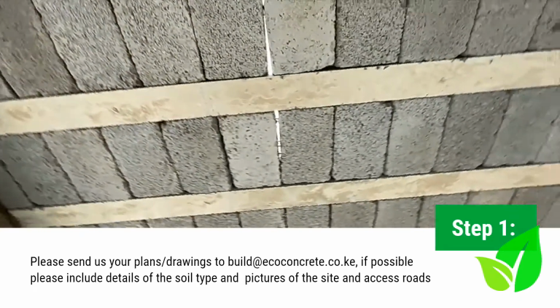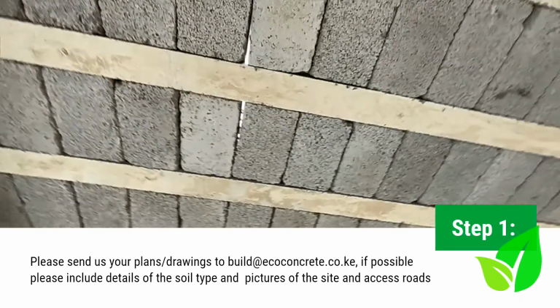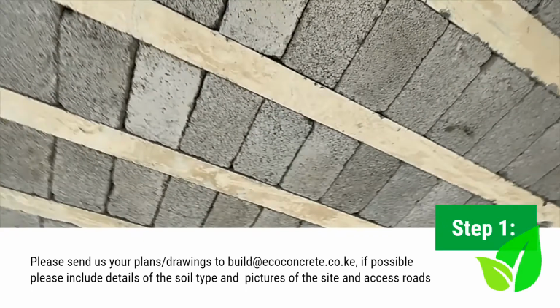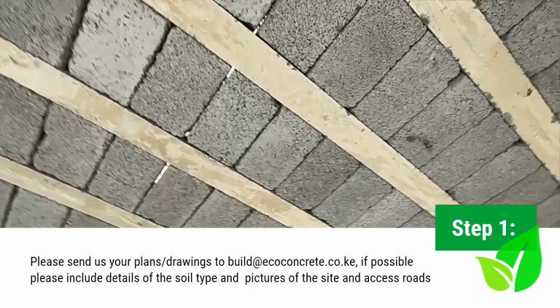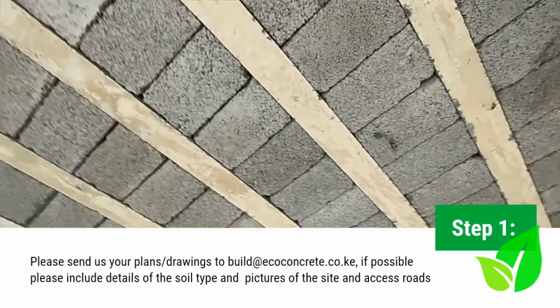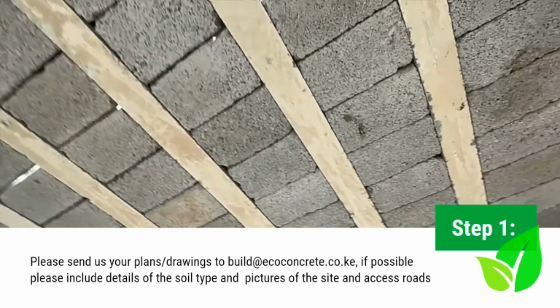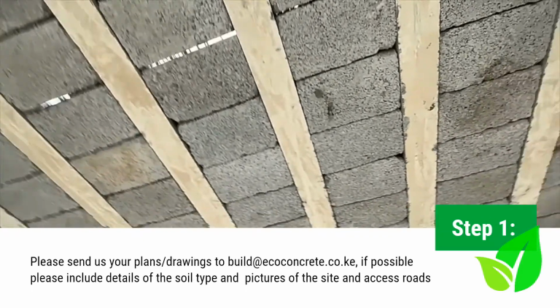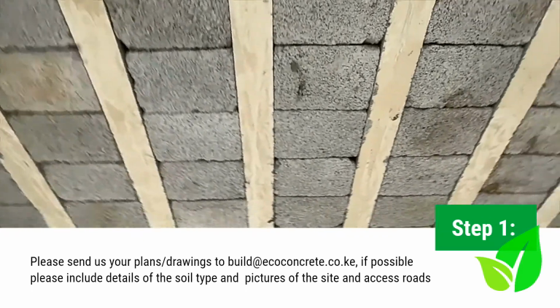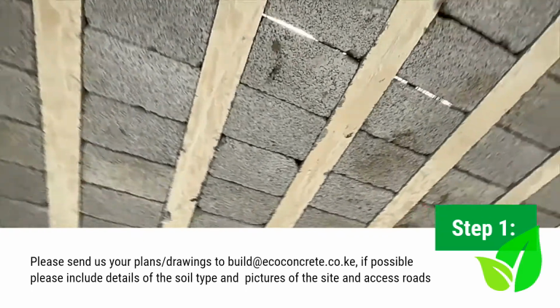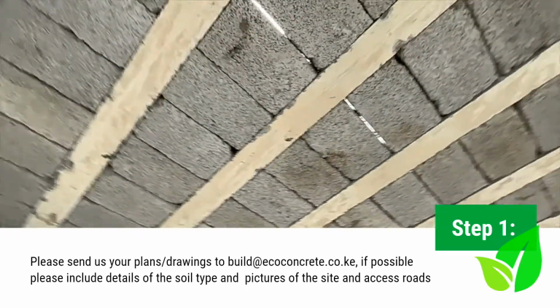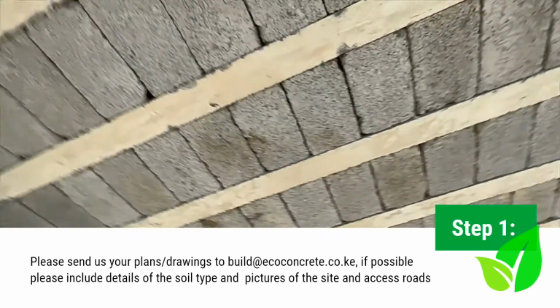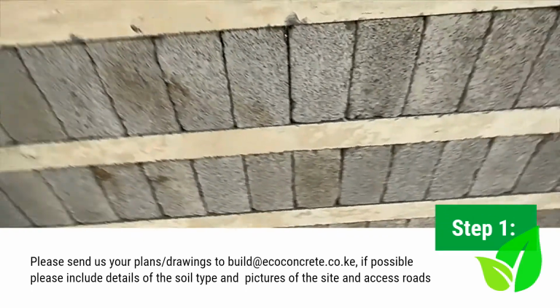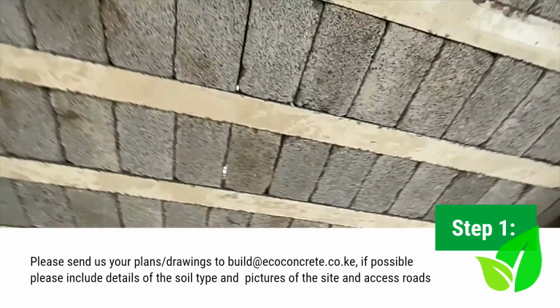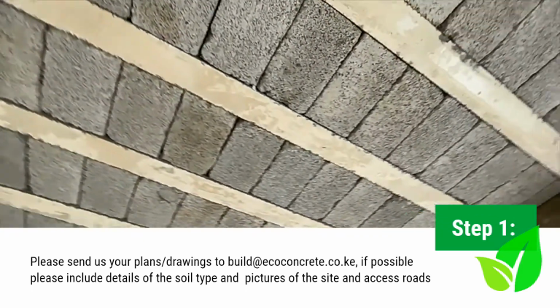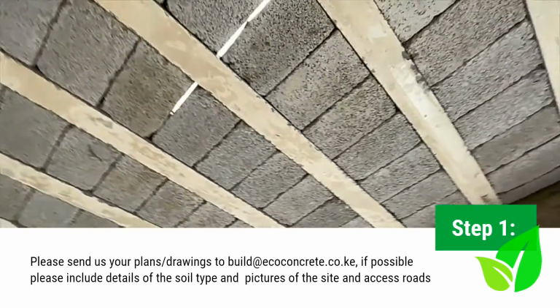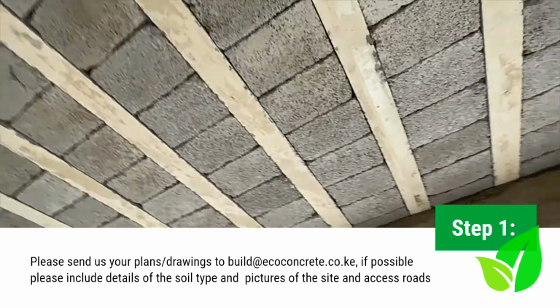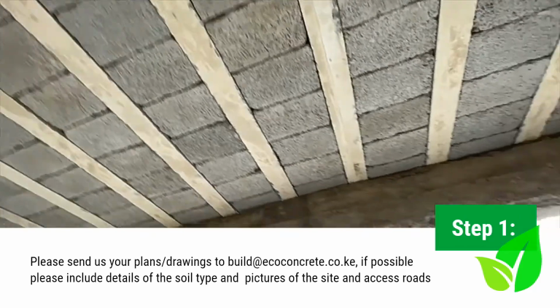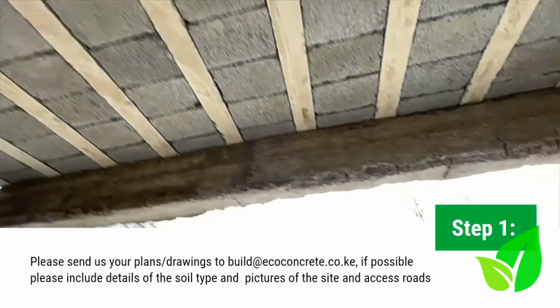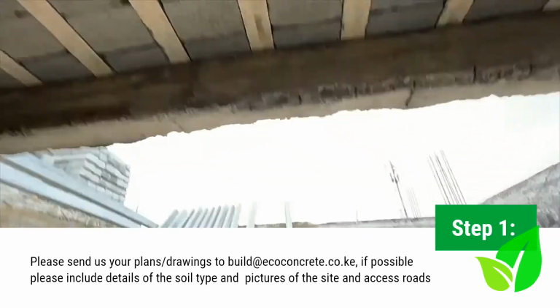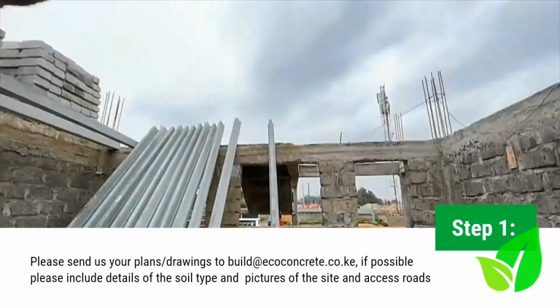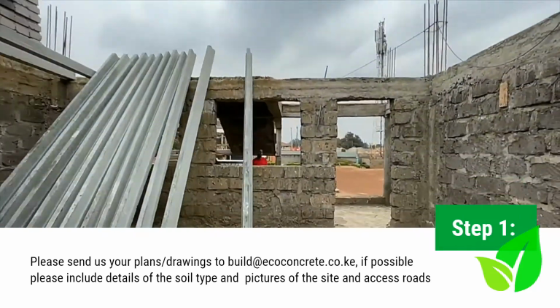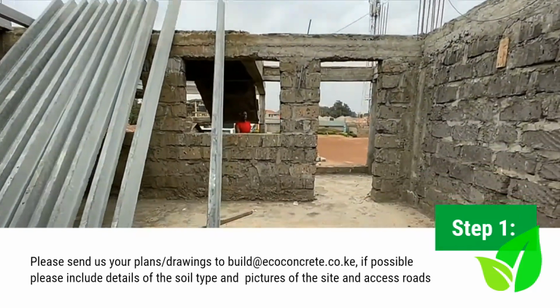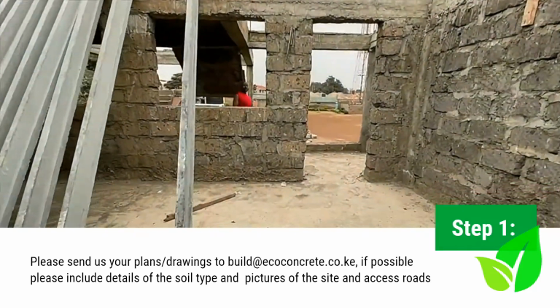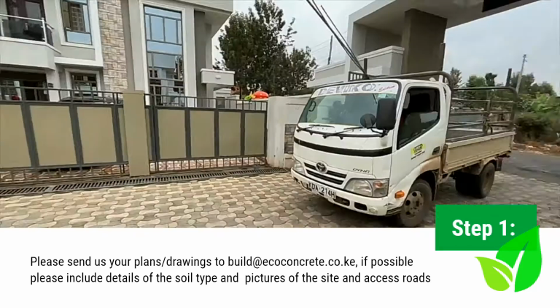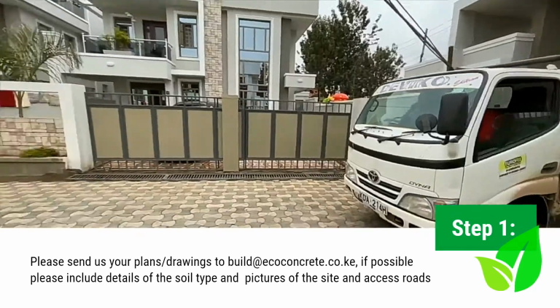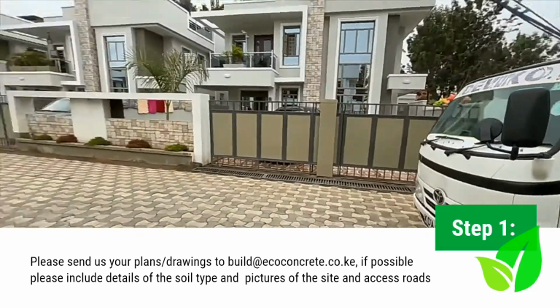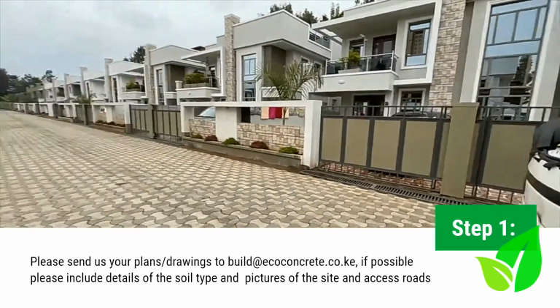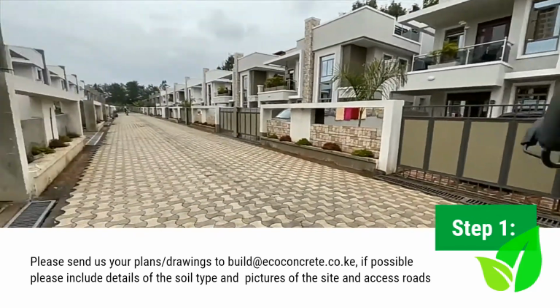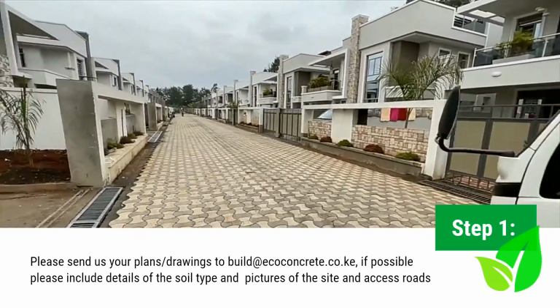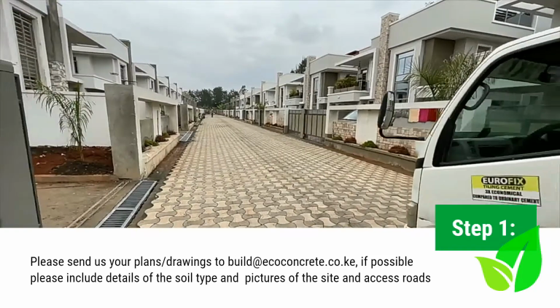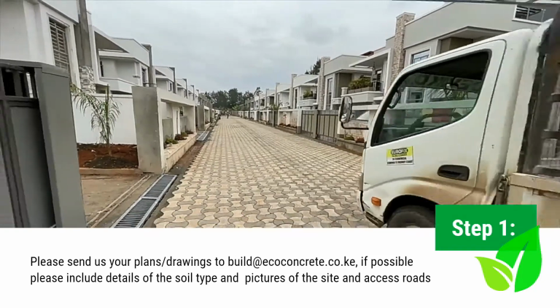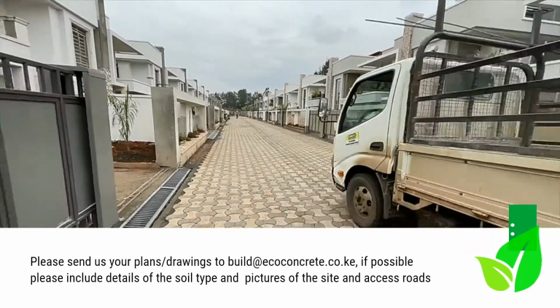Please also let us know your required delivery date, location, soil type, and if possible, include pictures of the site with the access routes so that we can fully understand the factors of your build.